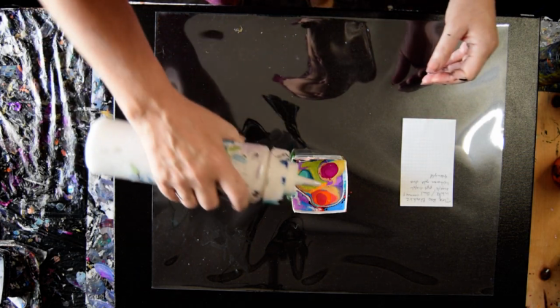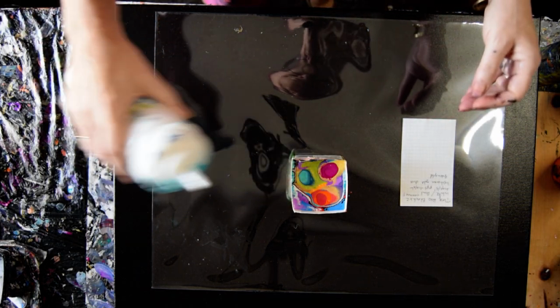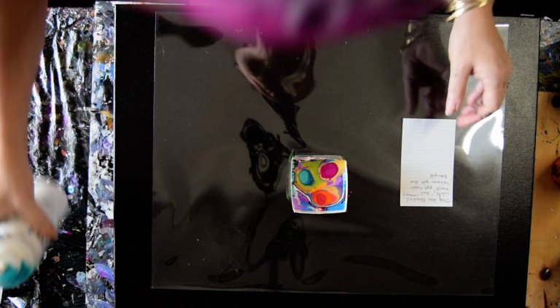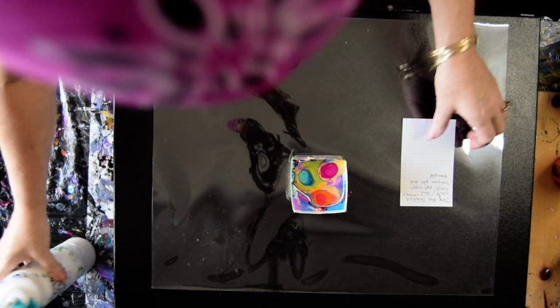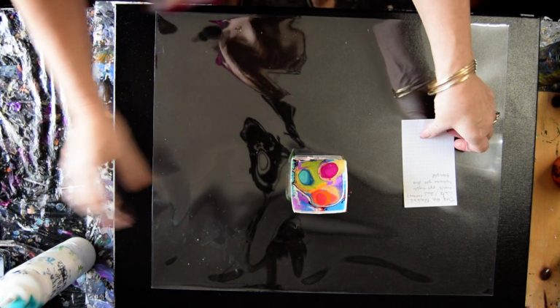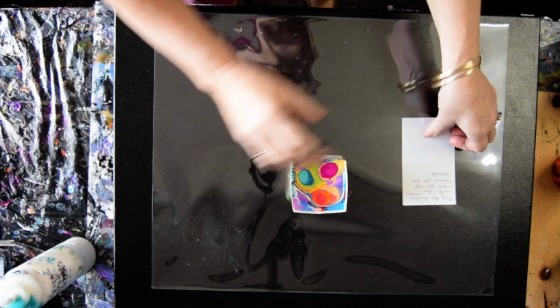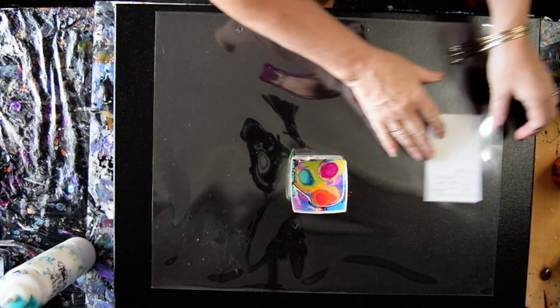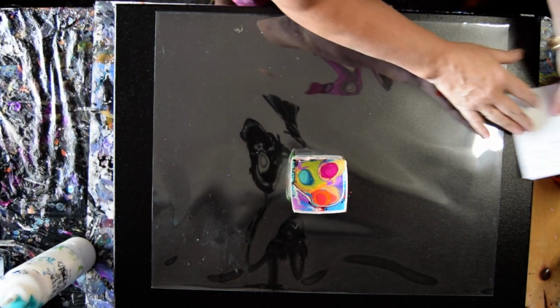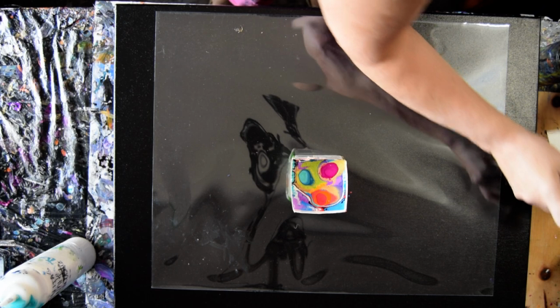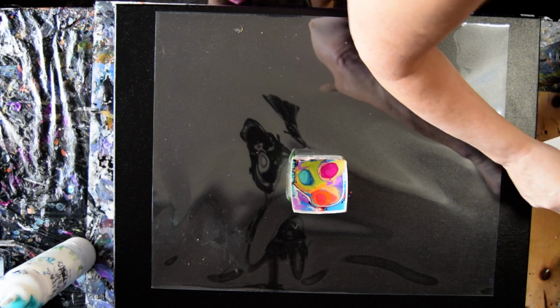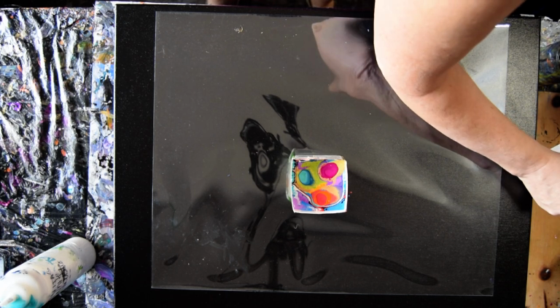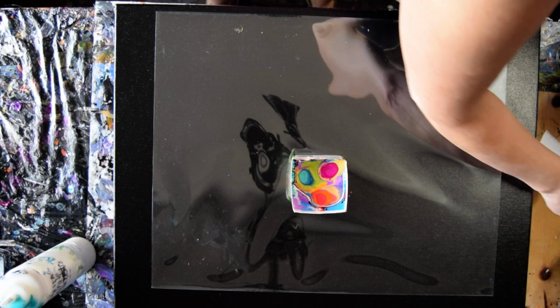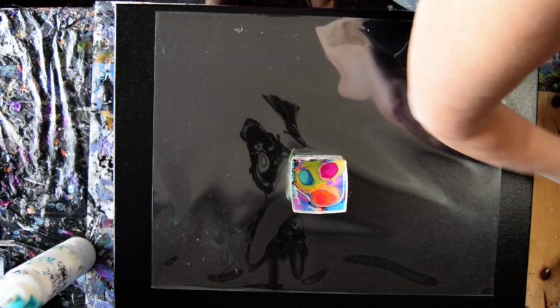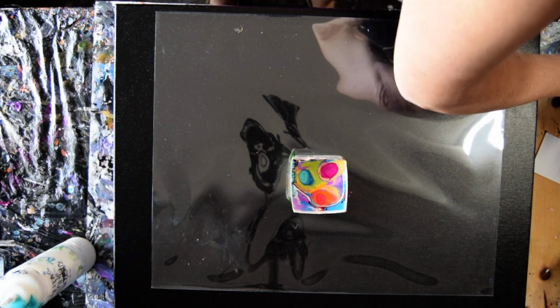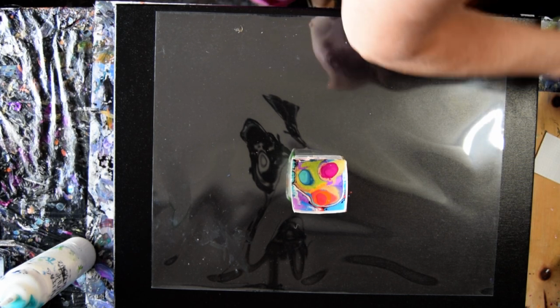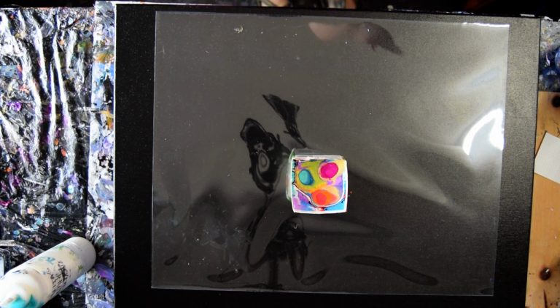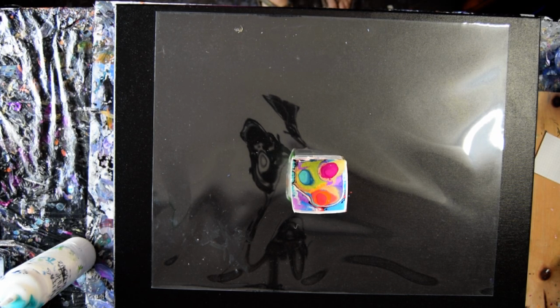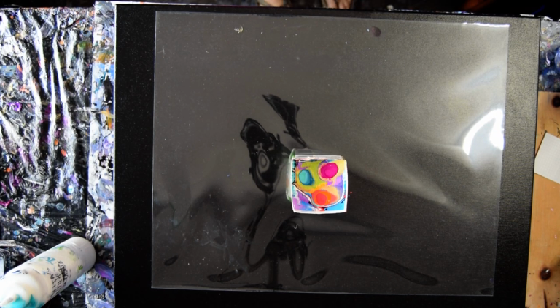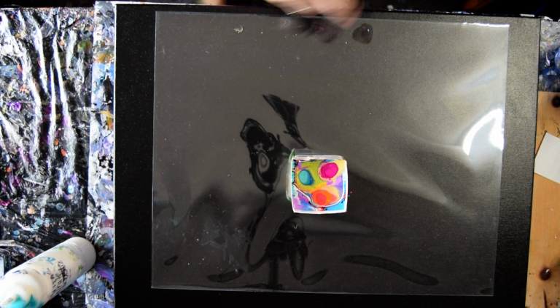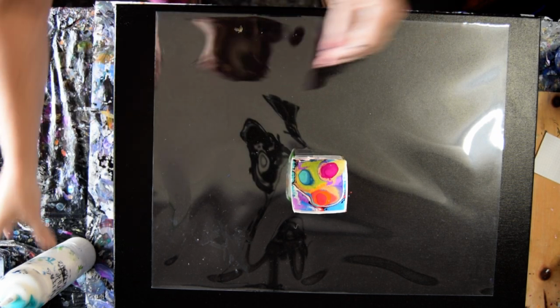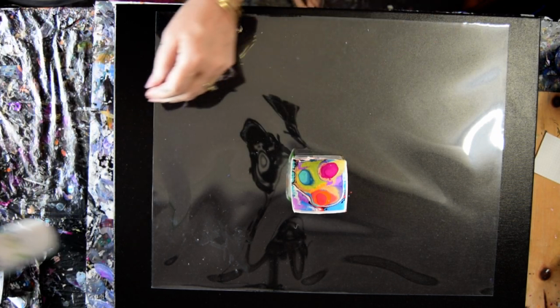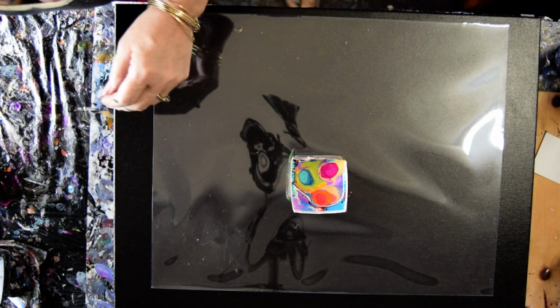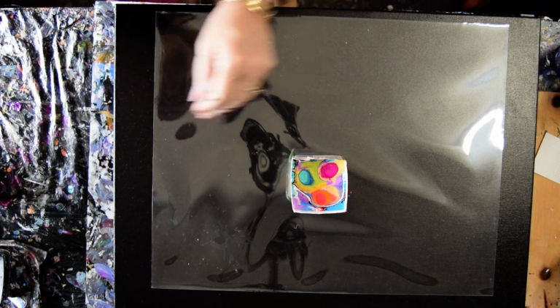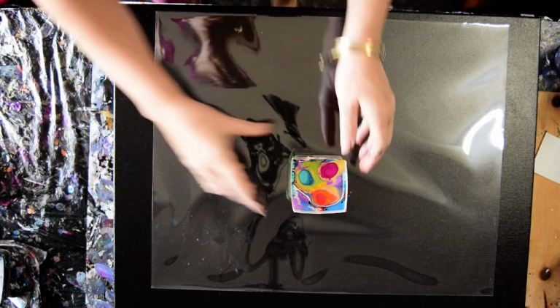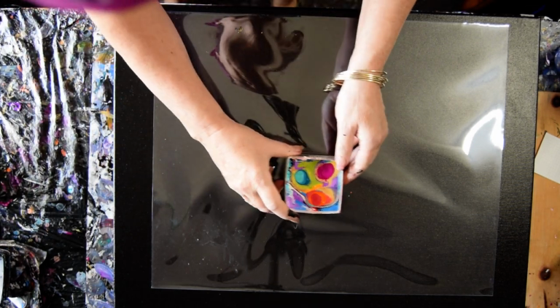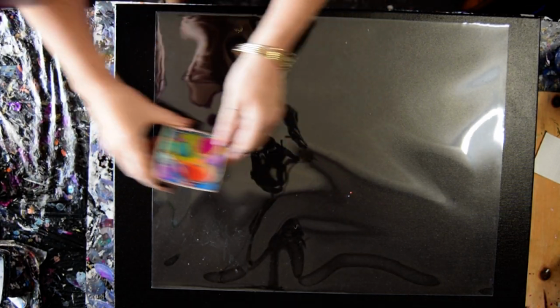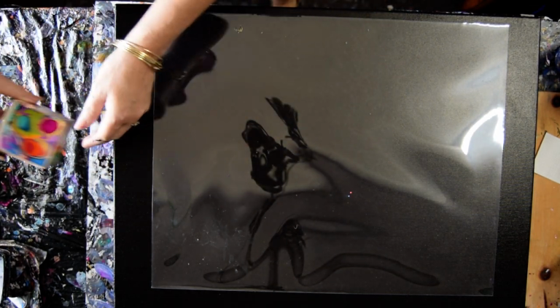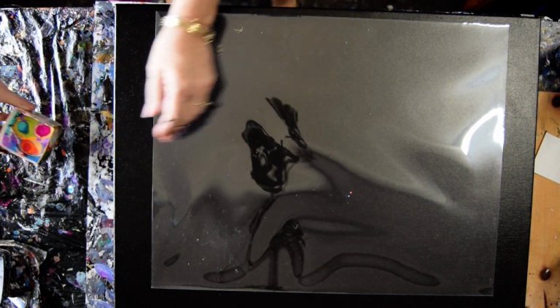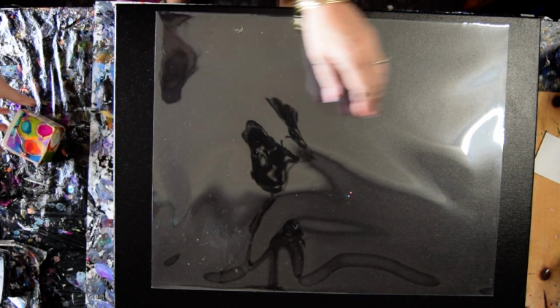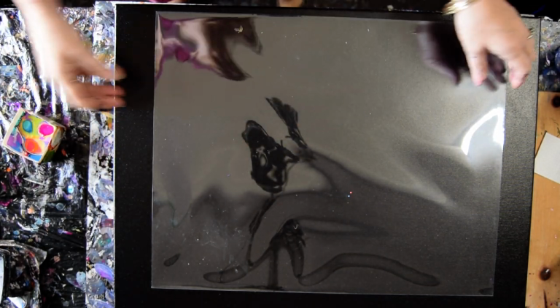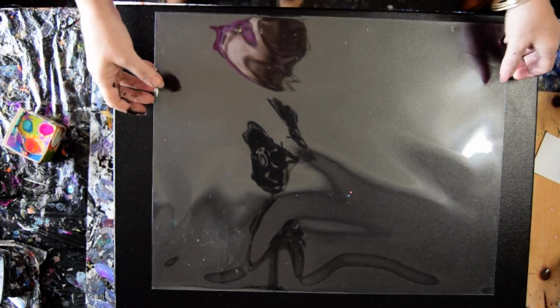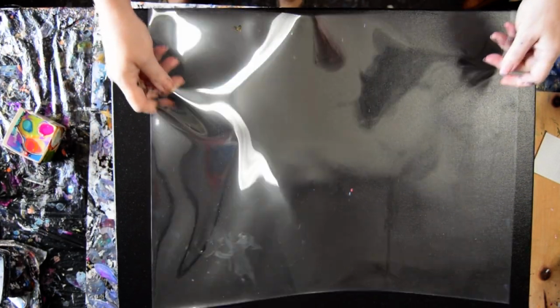Maybe I'll use it around the edges — that's what I'll do. So, the proverbial here goes nothing. Make sure I get plenty of elbow room. That's a lot of paint — that is more paint than I need.